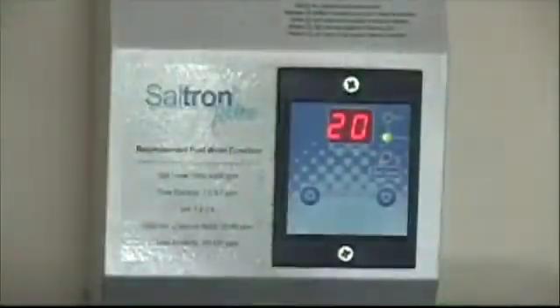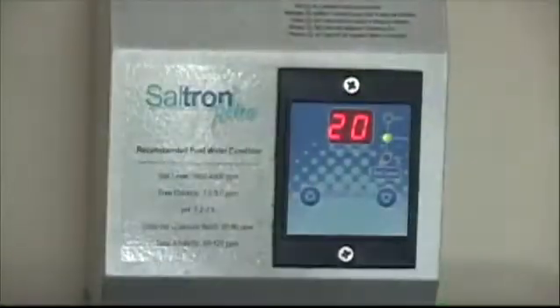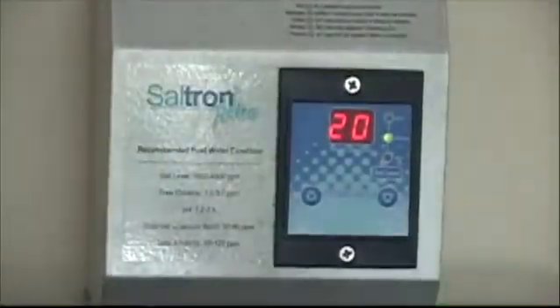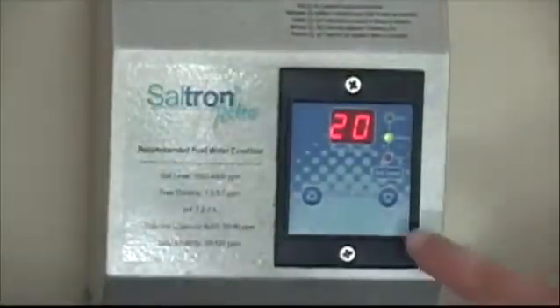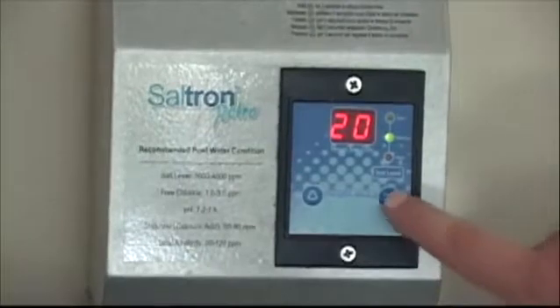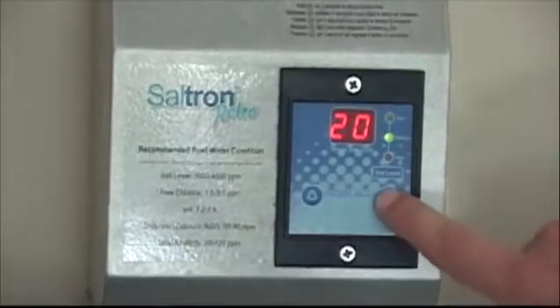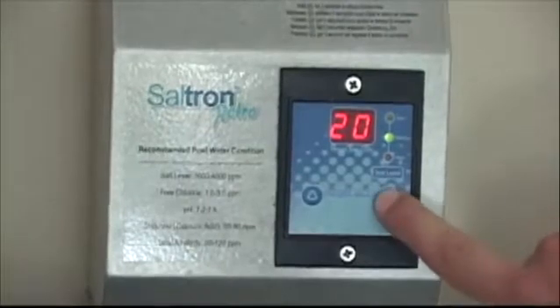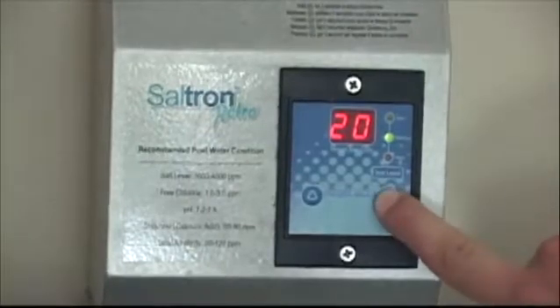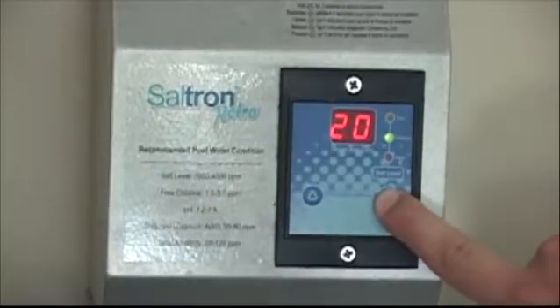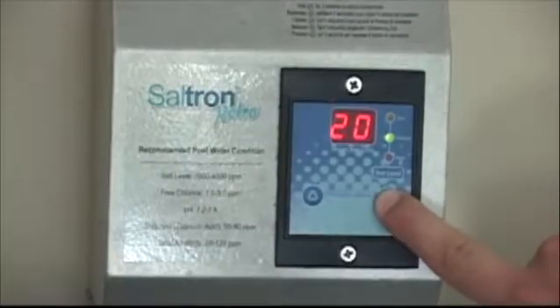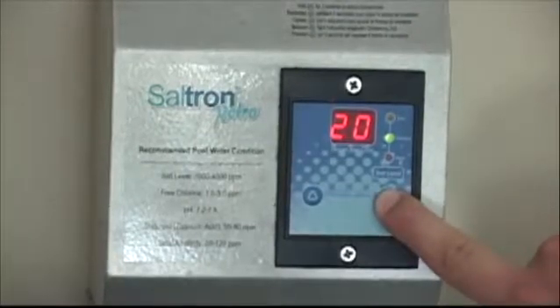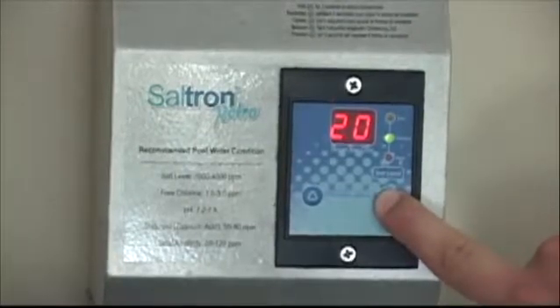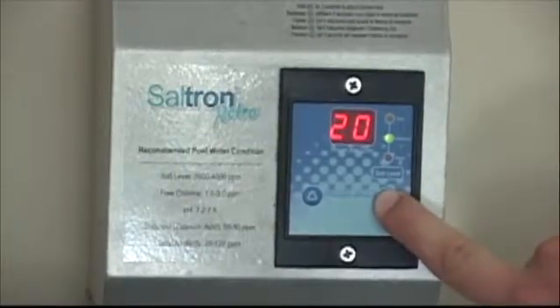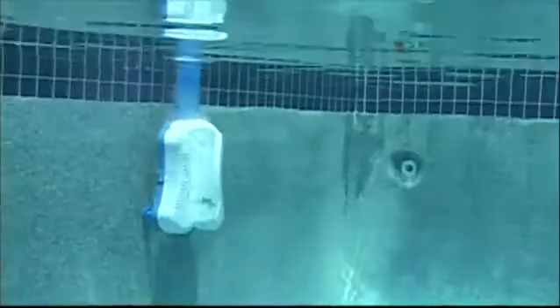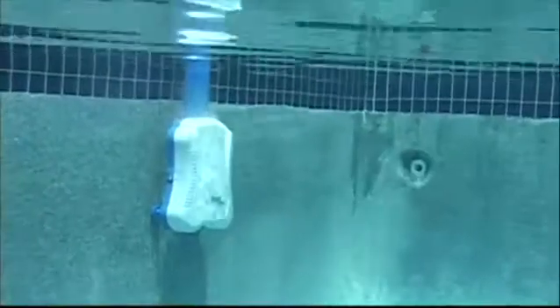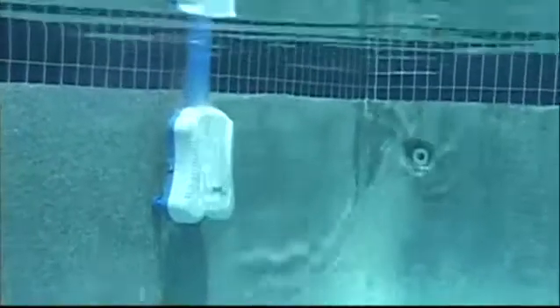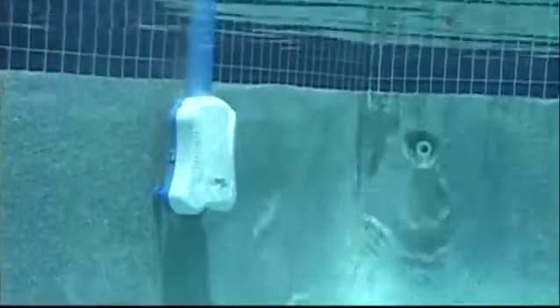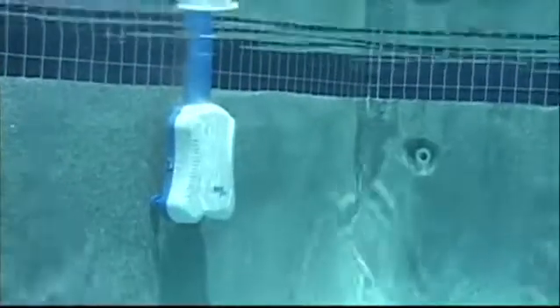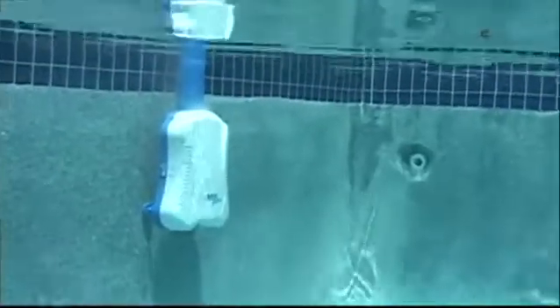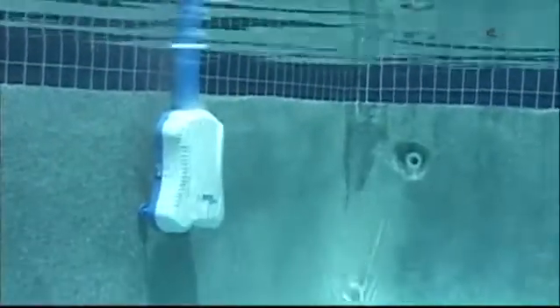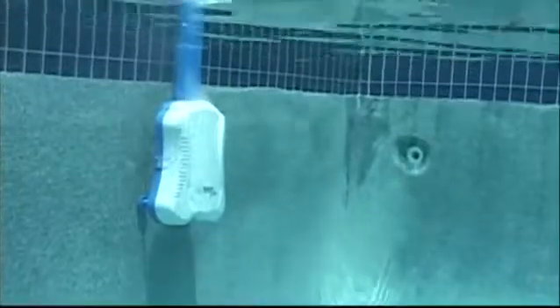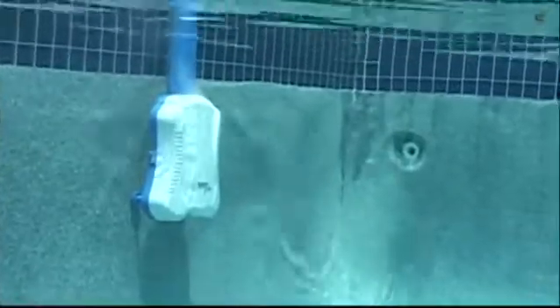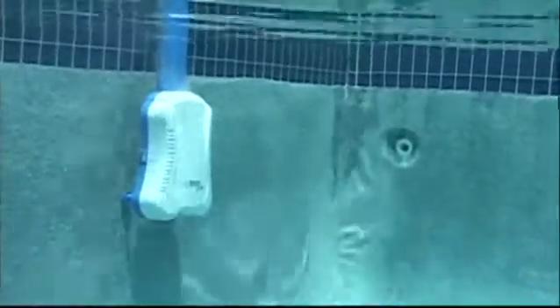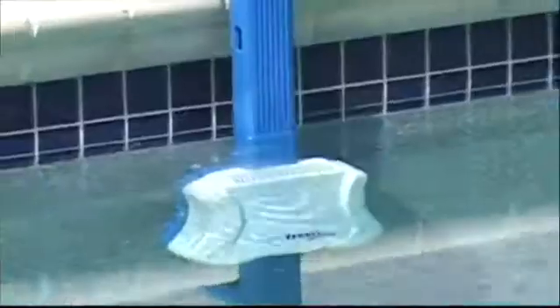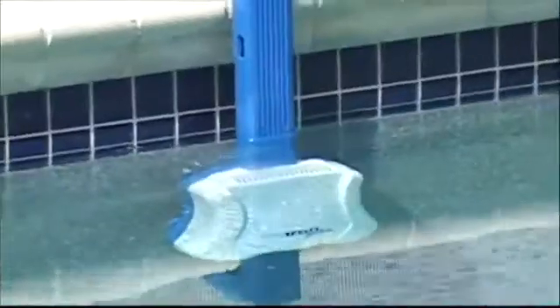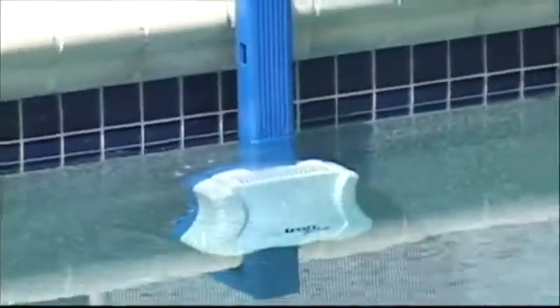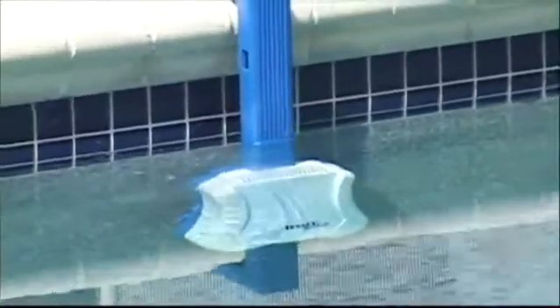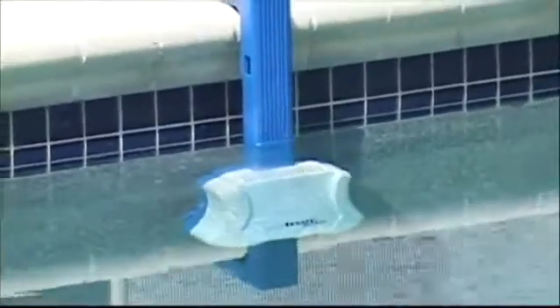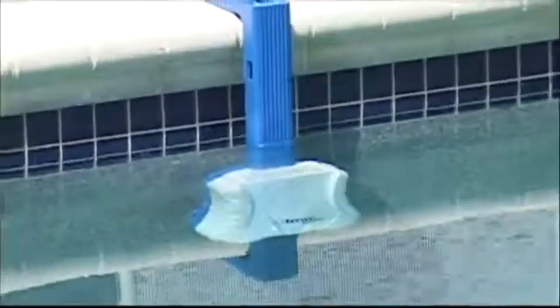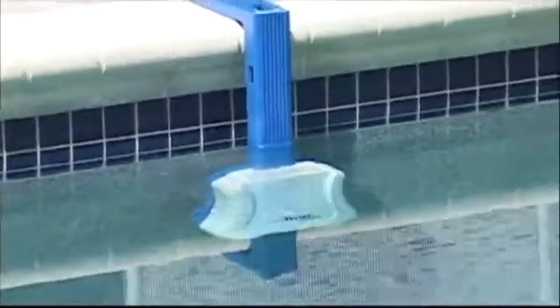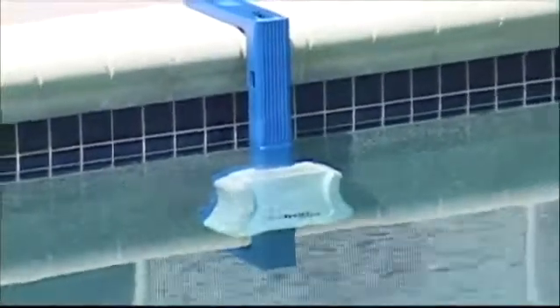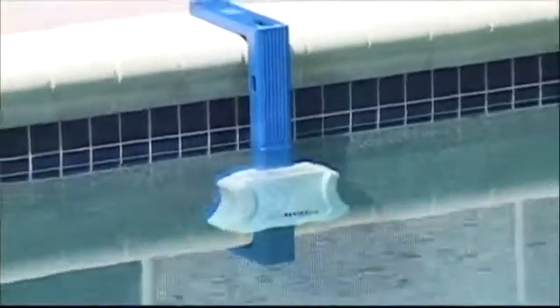Furthermore, the advanced switch mode power supply provides a smooth current to the chlorination cell, which is very important for the longevity, safety, and reliability of the system.